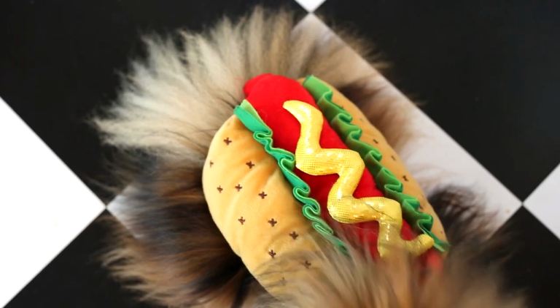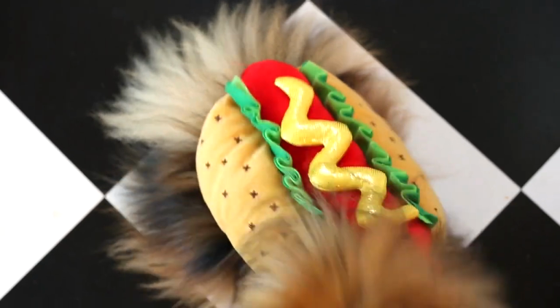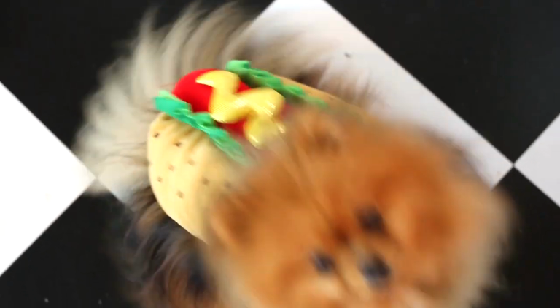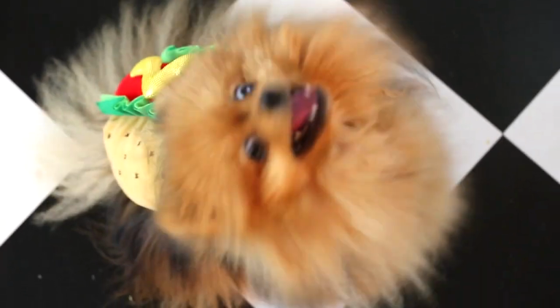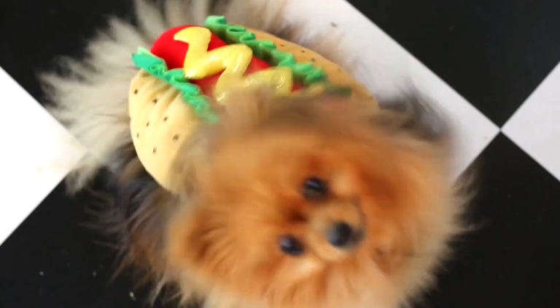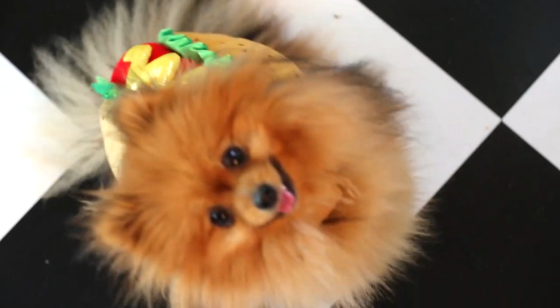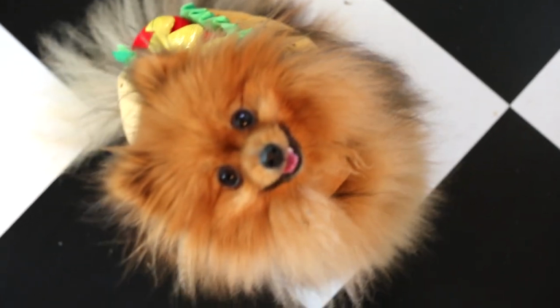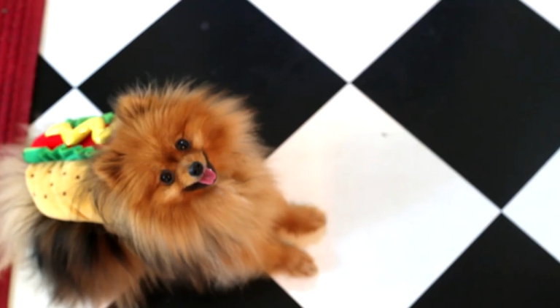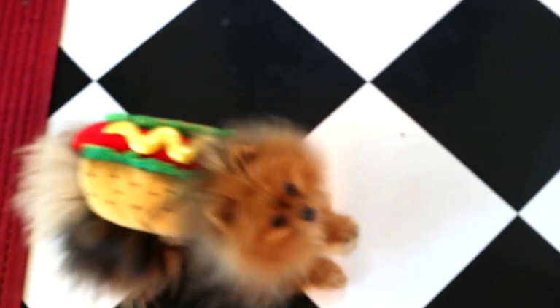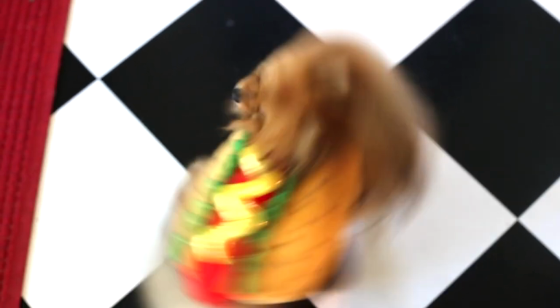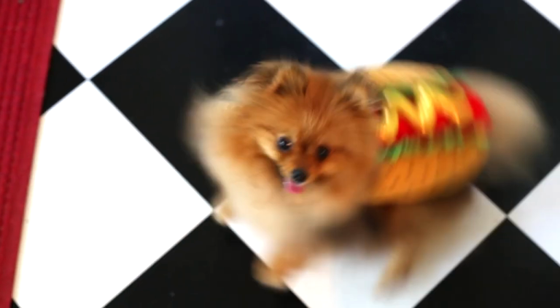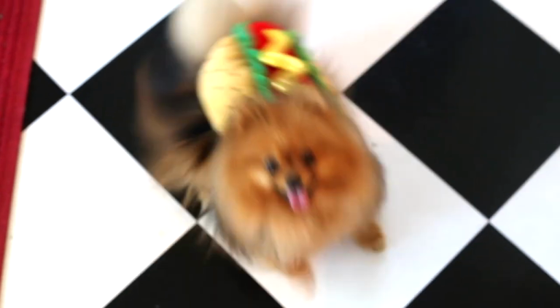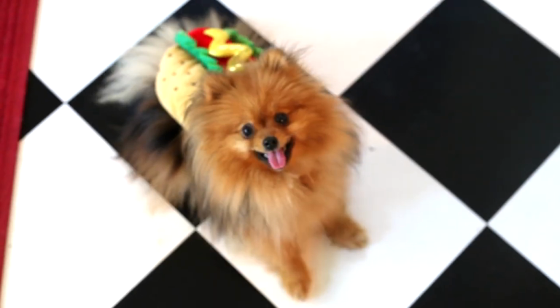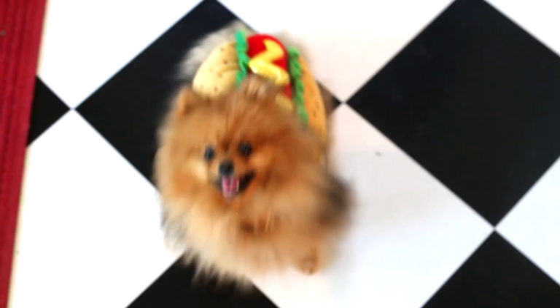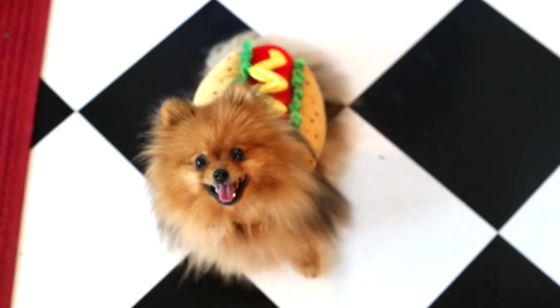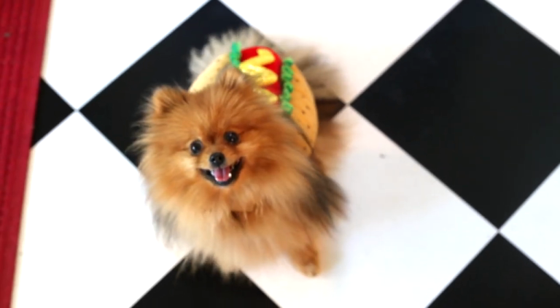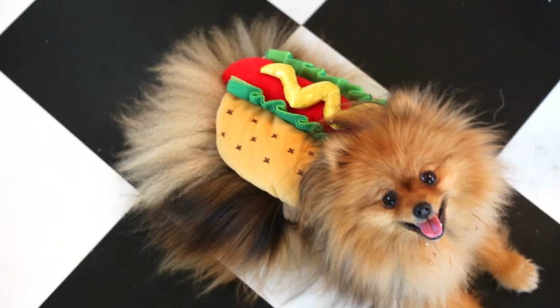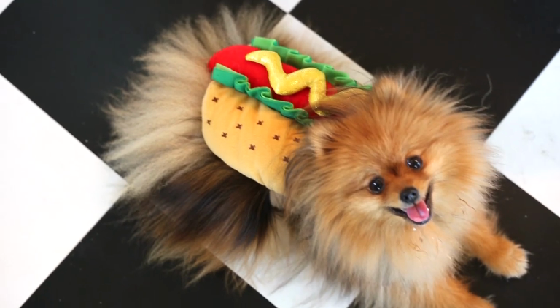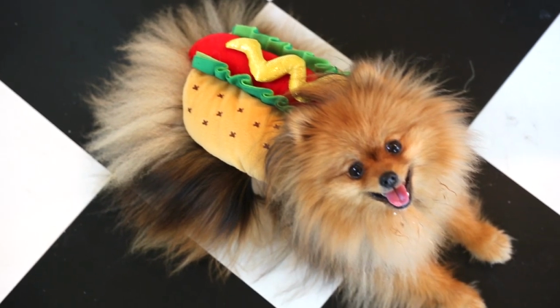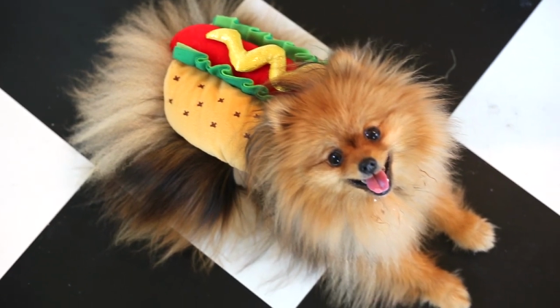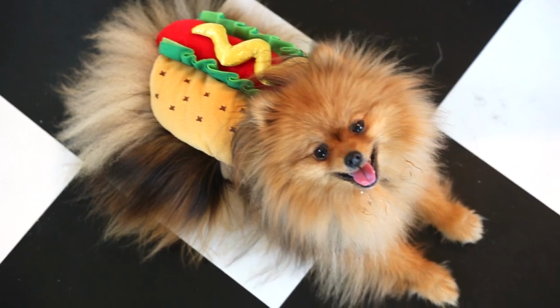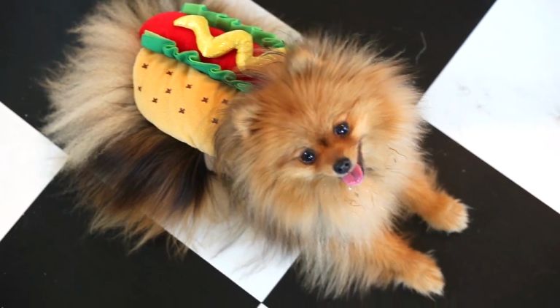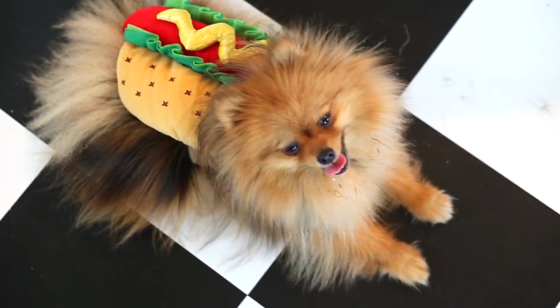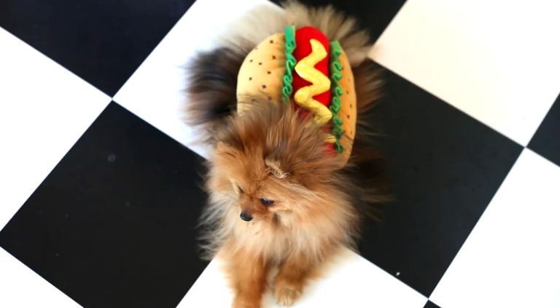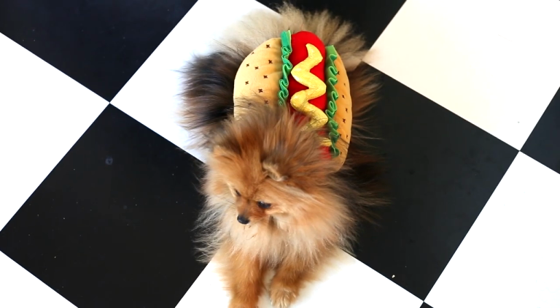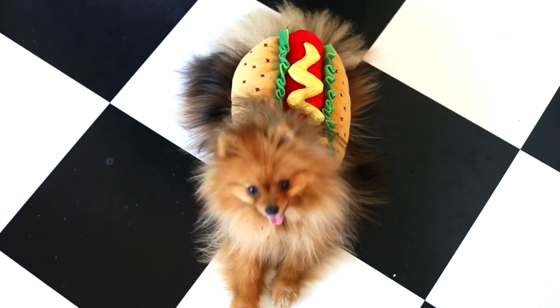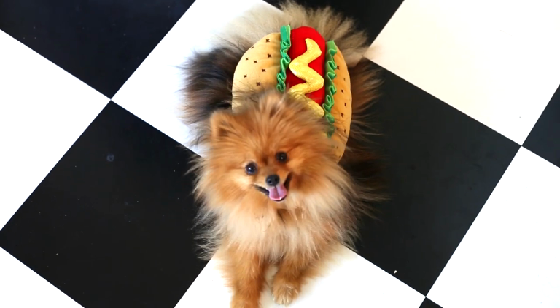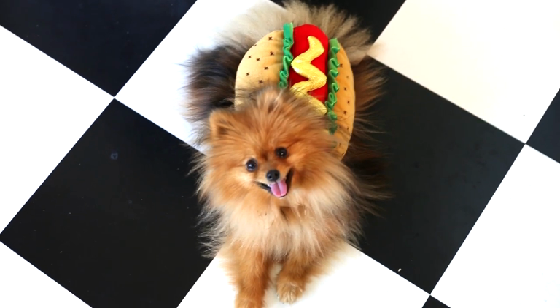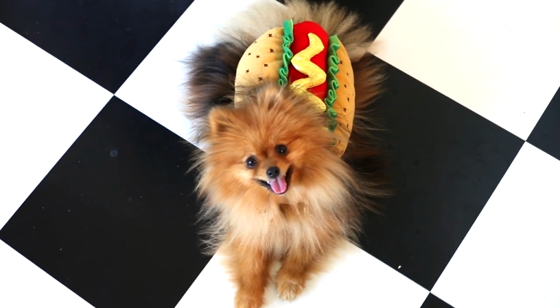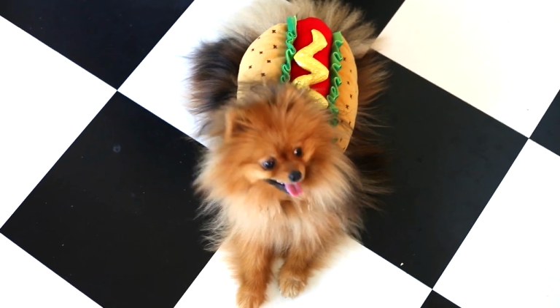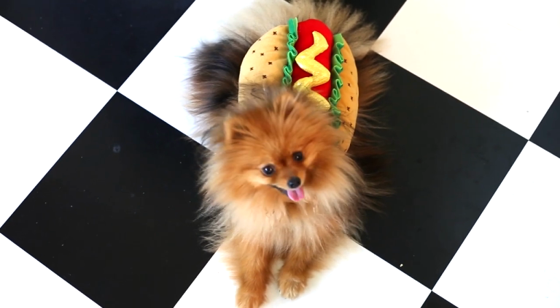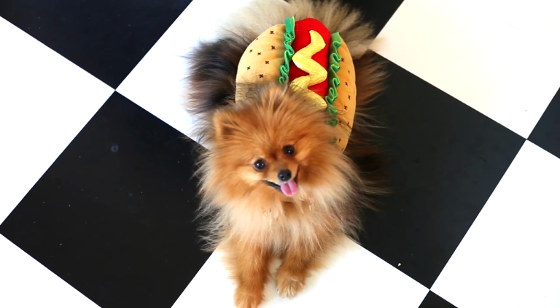First we have this adorable little hot dog costume from Petsmart. Paddington found this one the most comfortable, so if you have a wiggly dog, this is probably the best costume to pick up for them.